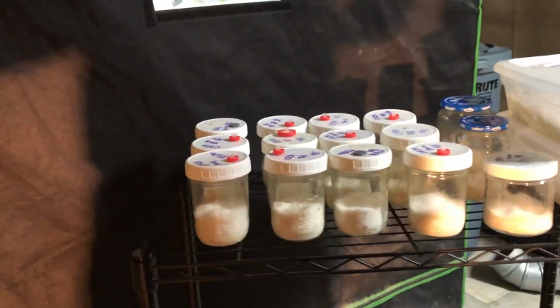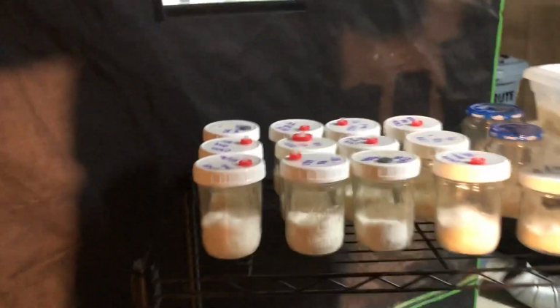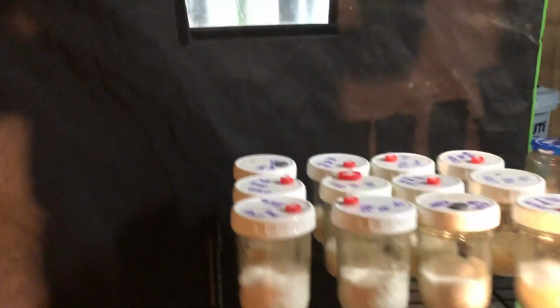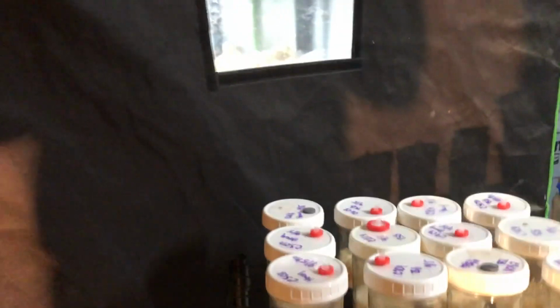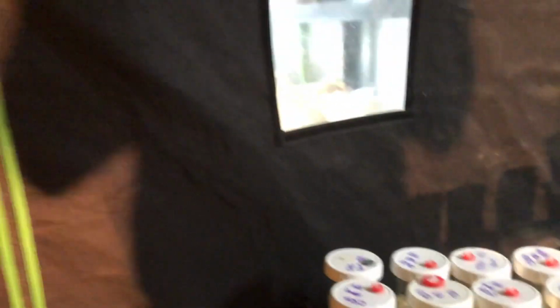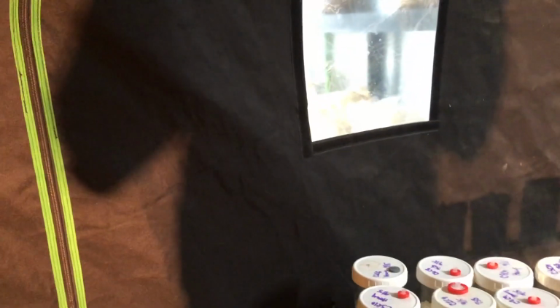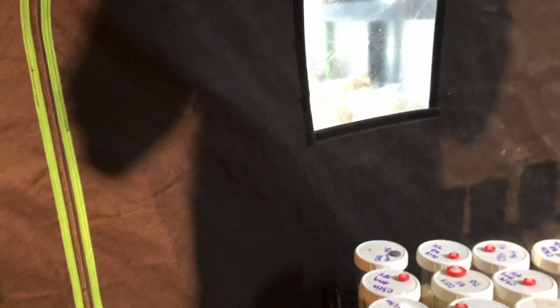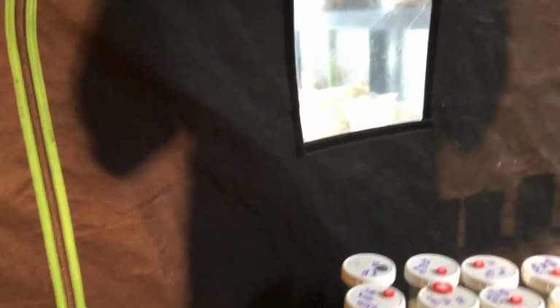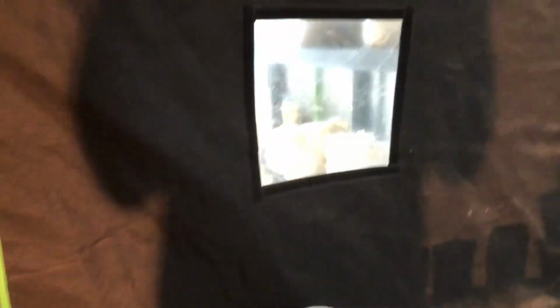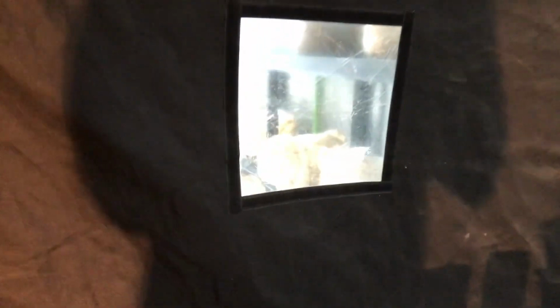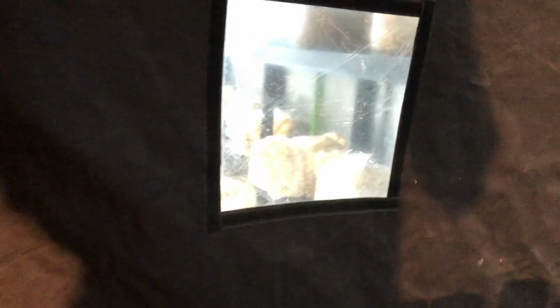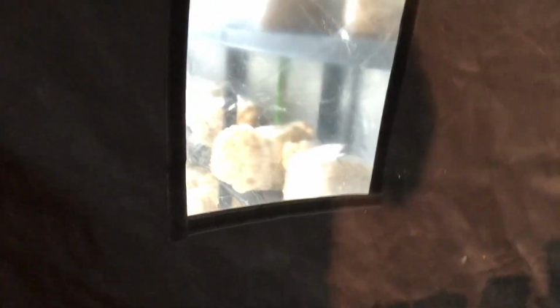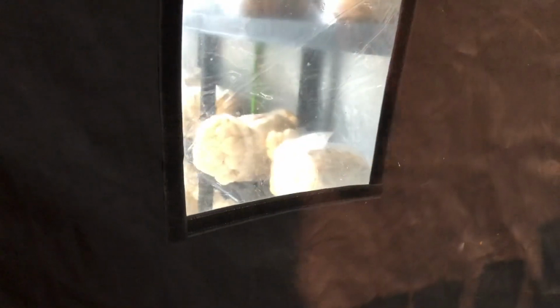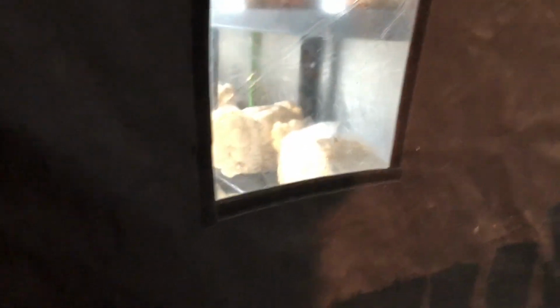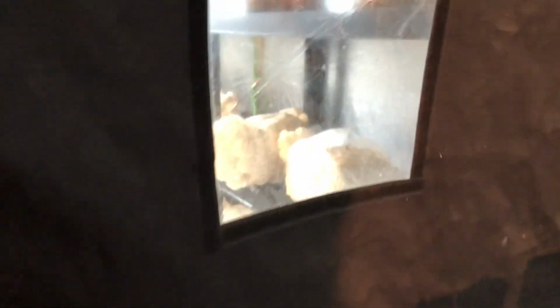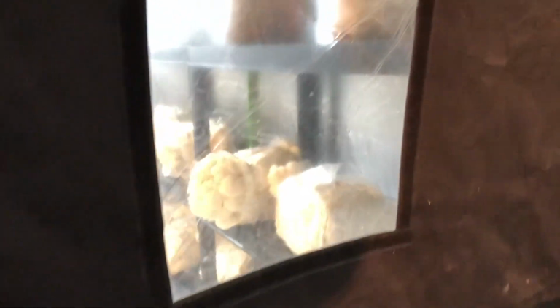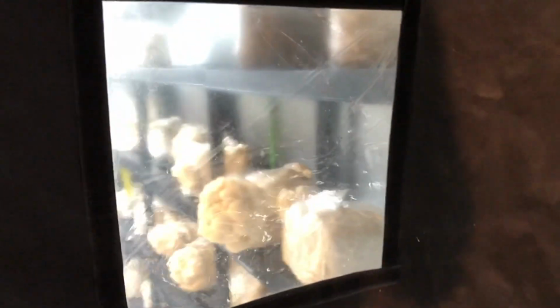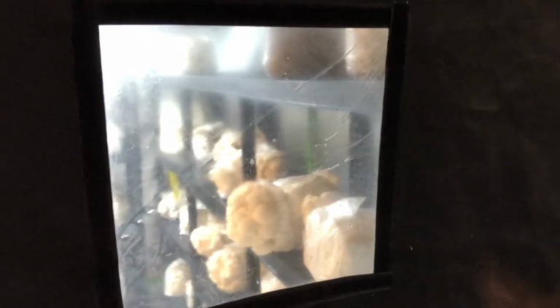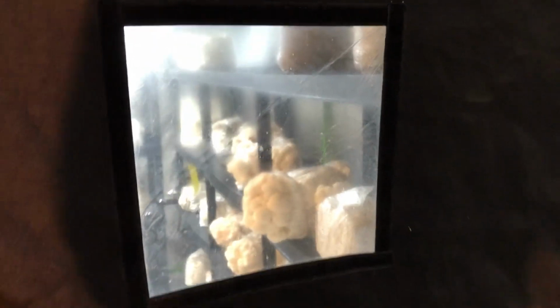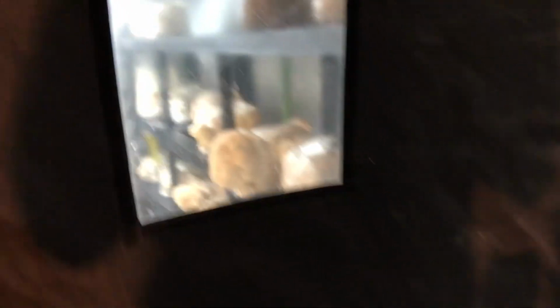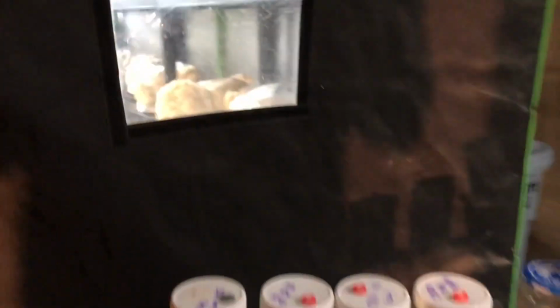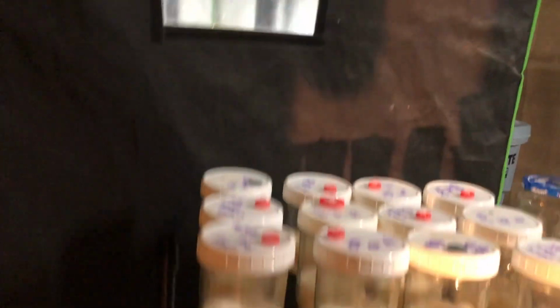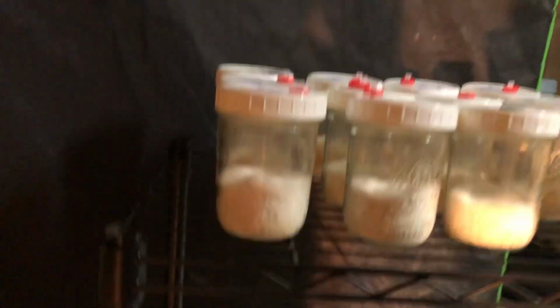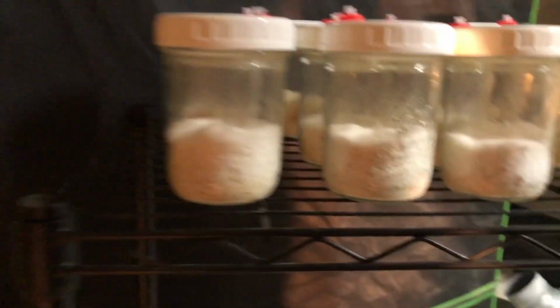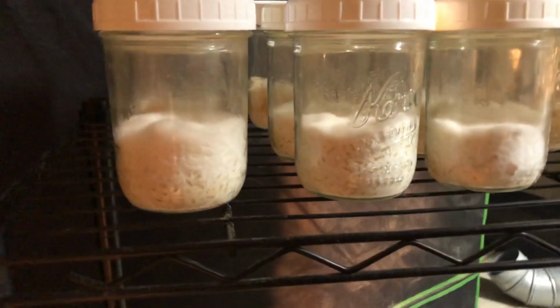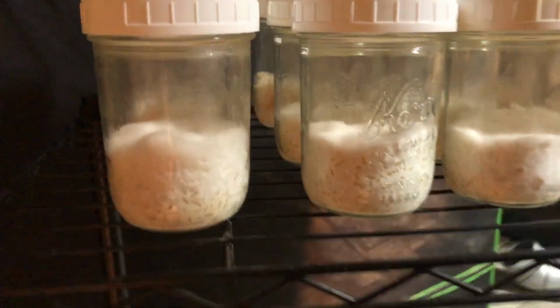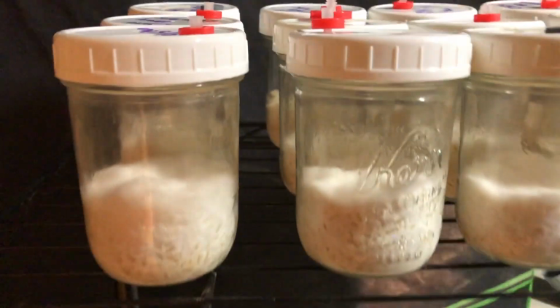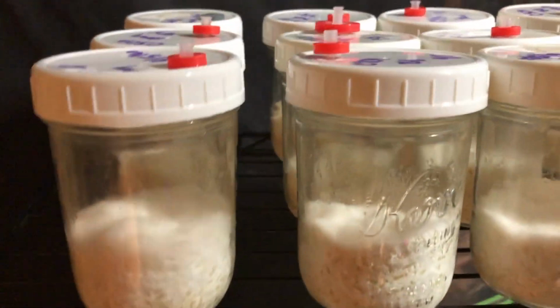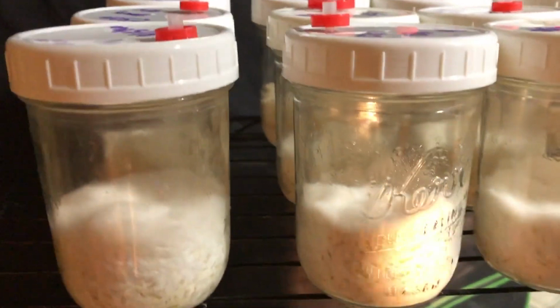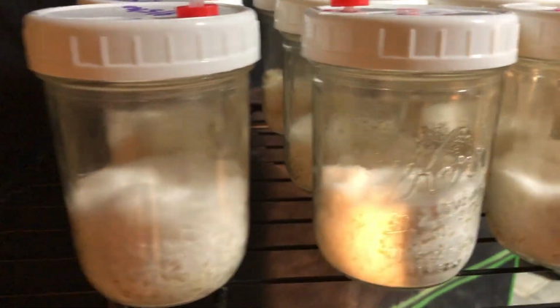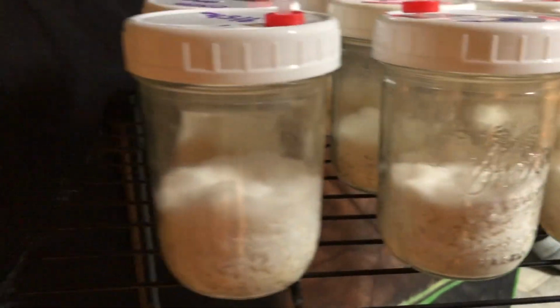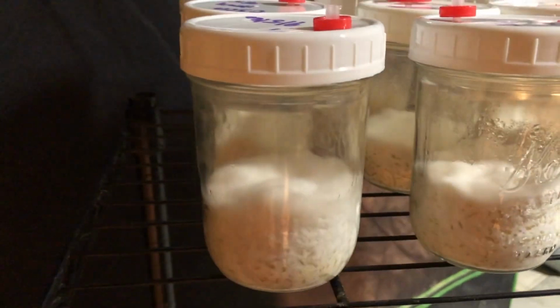Here's the first round of cordyceps going into my fruiting chamber. You can see there's a bunch of lion's mane and we've got some nicely colonized jars.